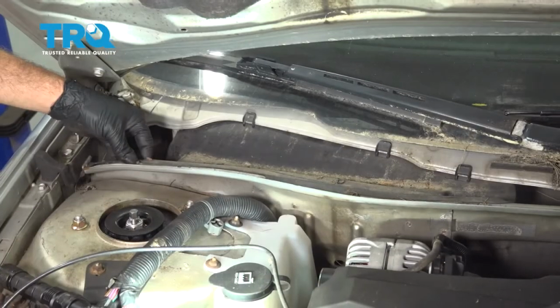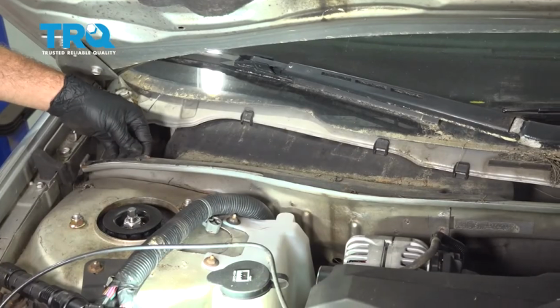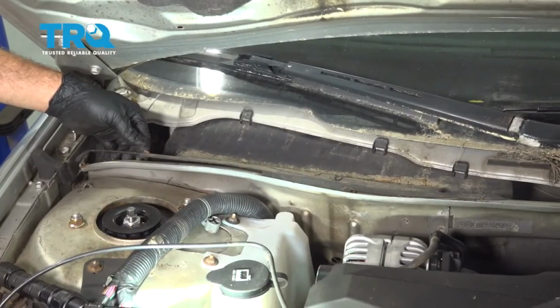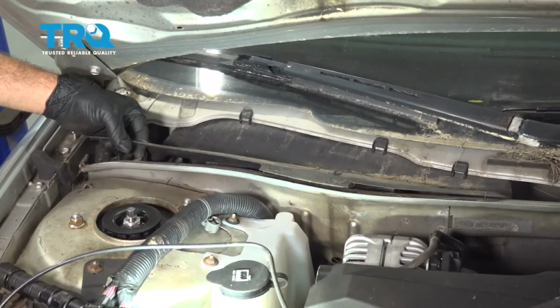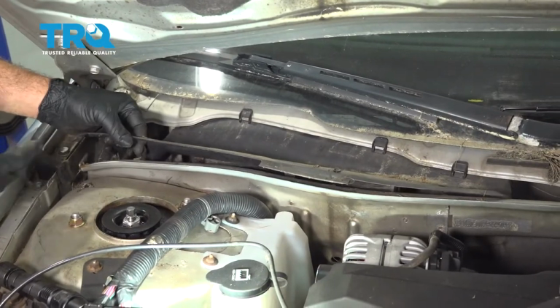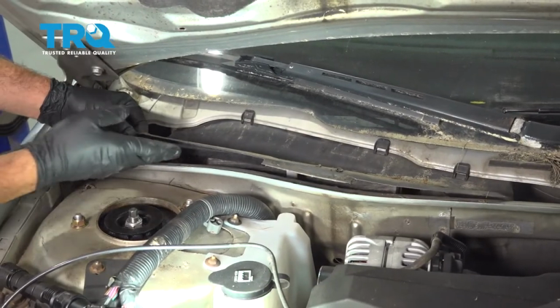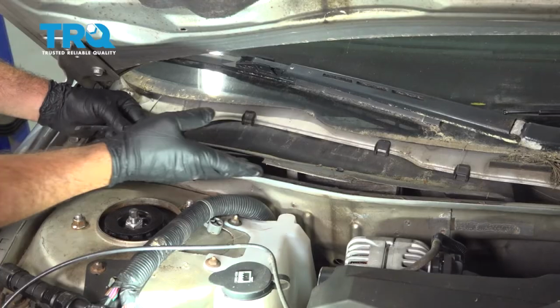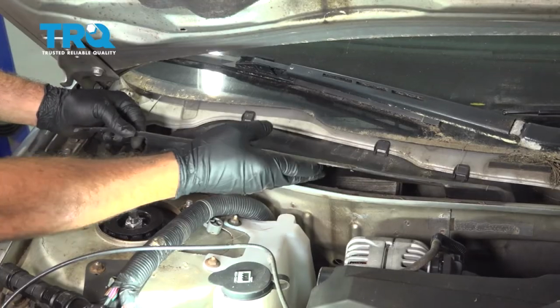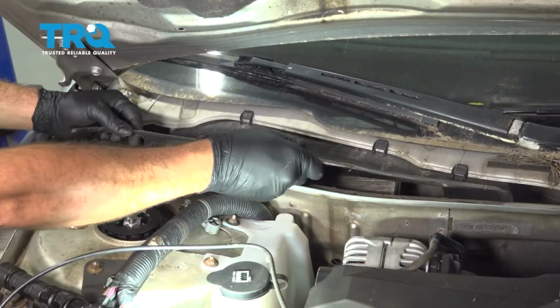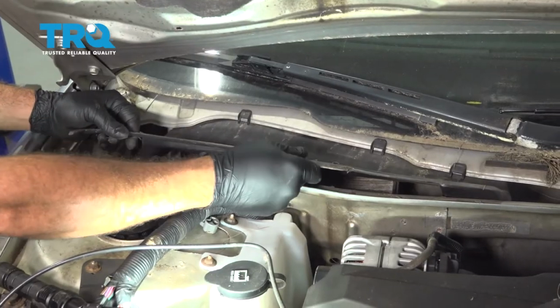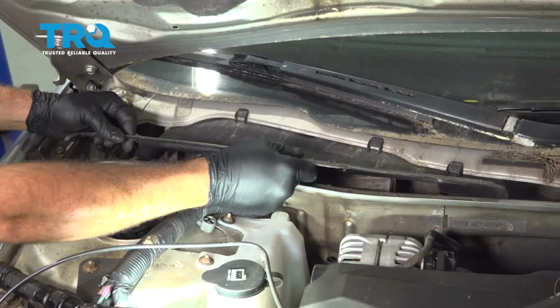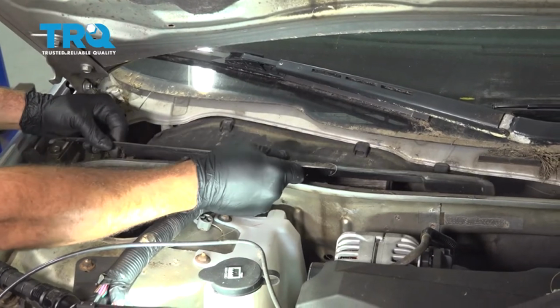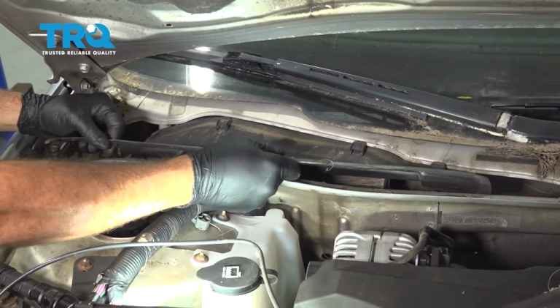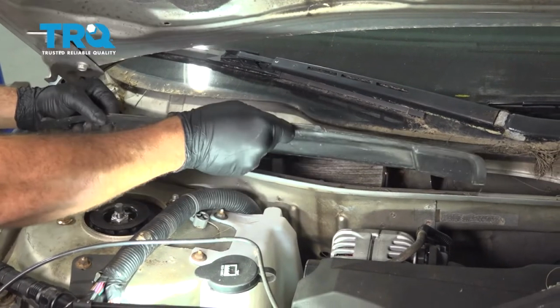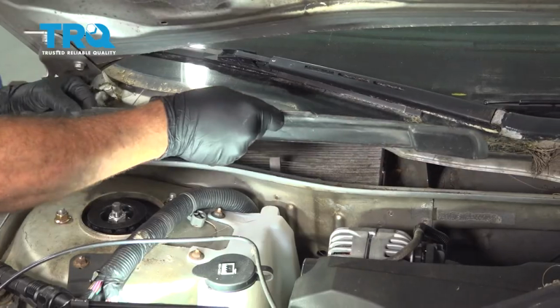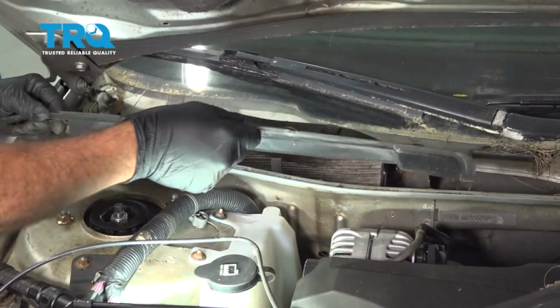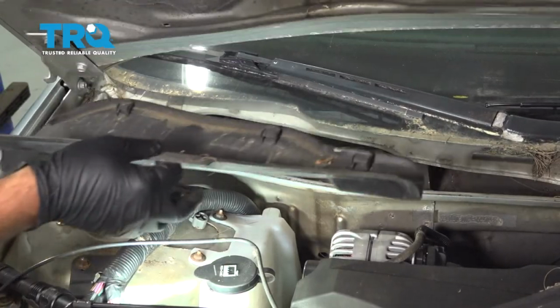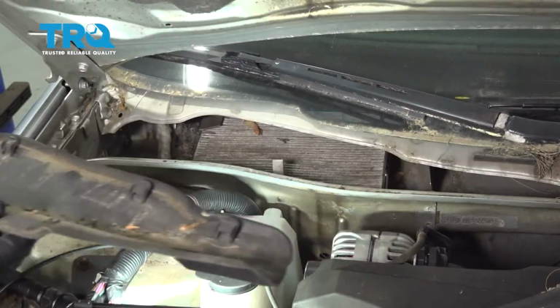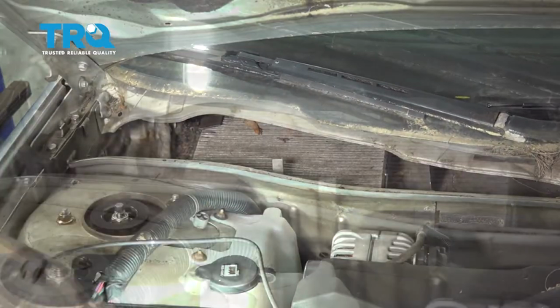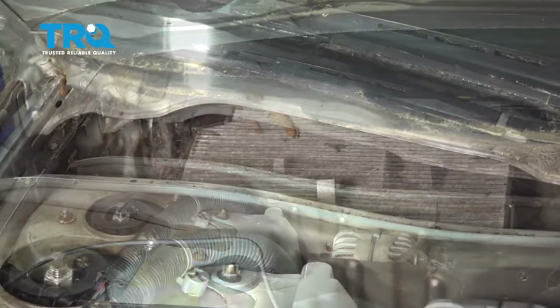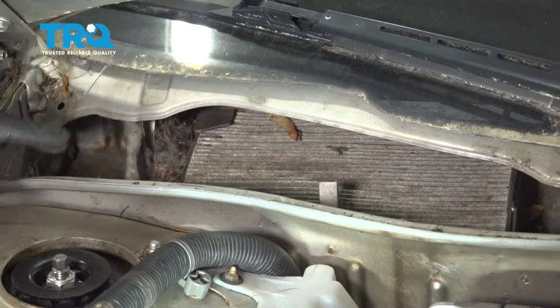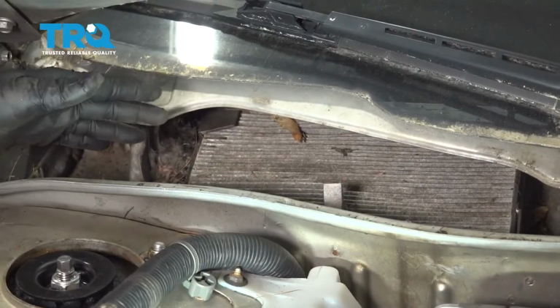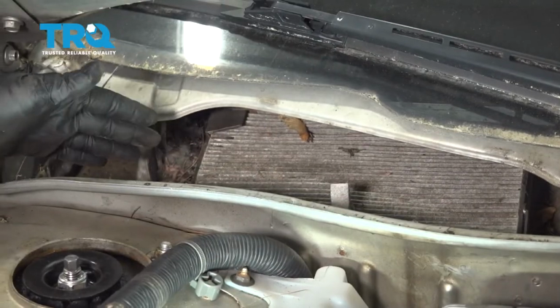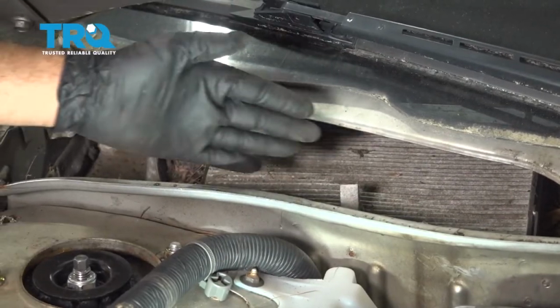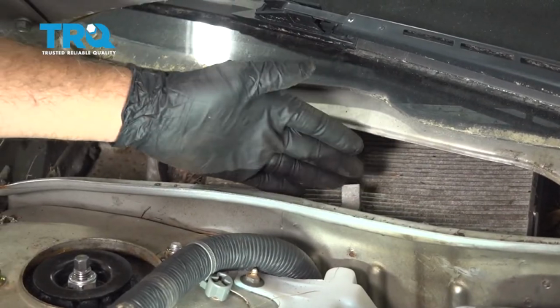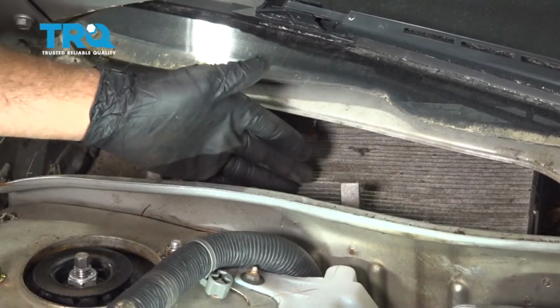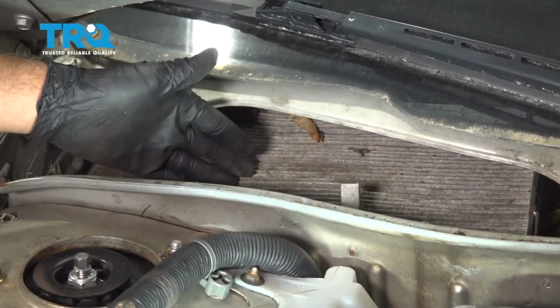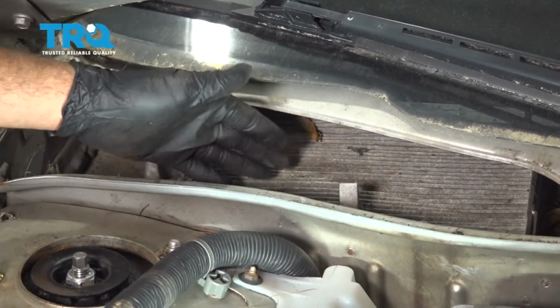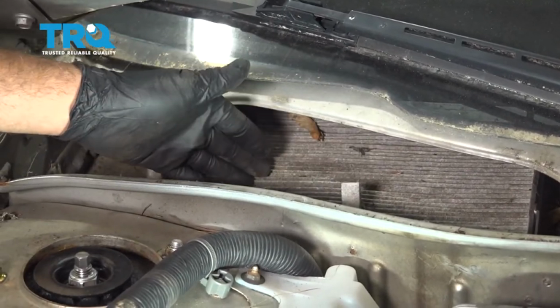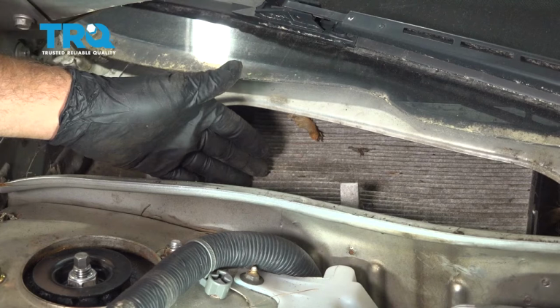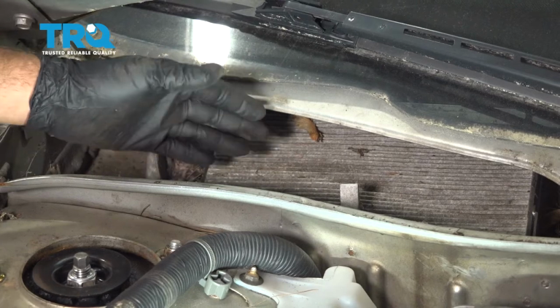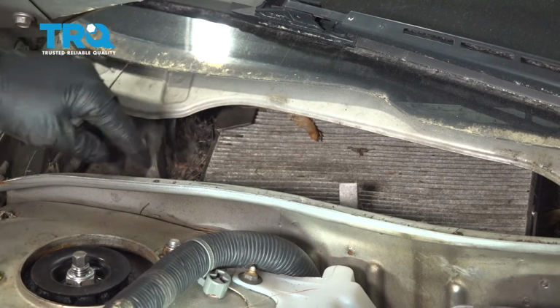Grab your plastic trim shield here, lift up, pull towards you, out and away. Now that we have our cover up, we have our cabin air filter exposed here.